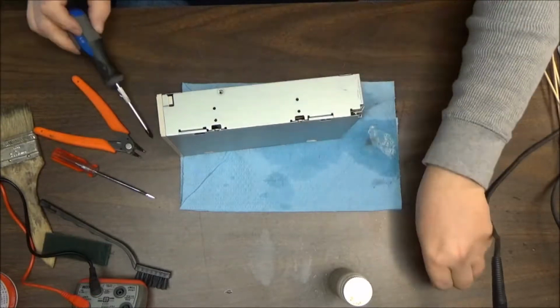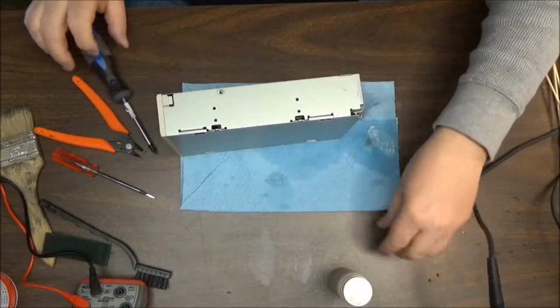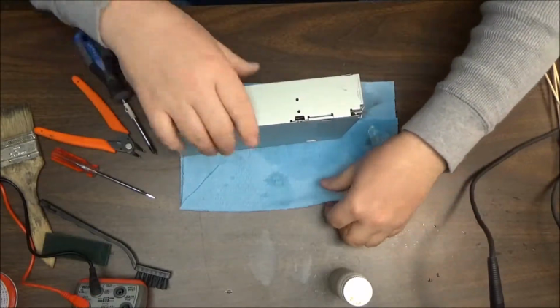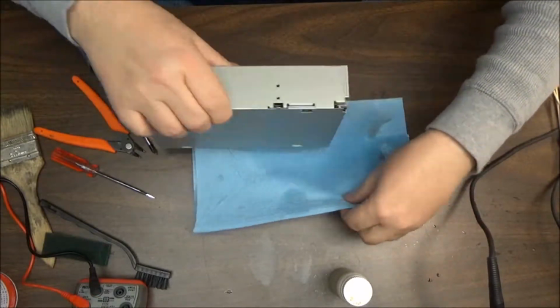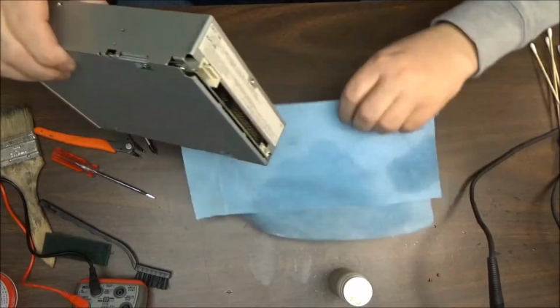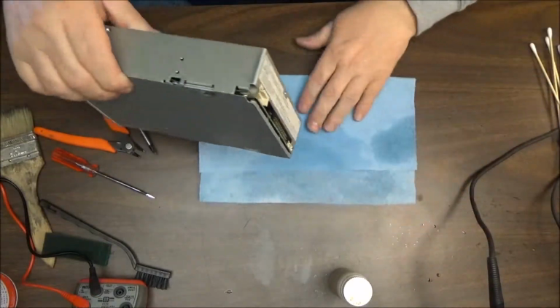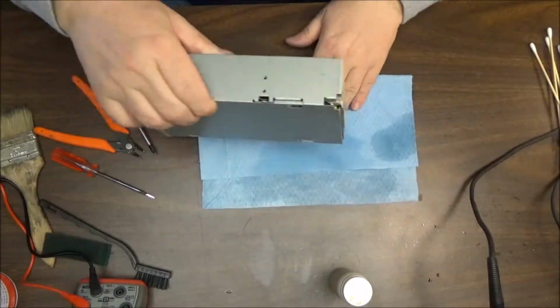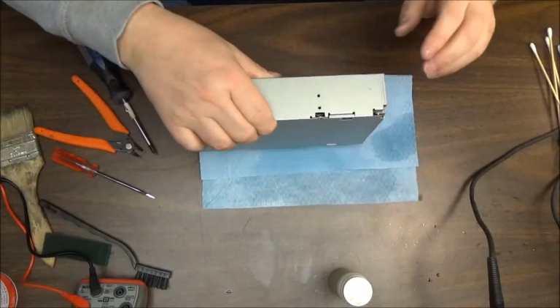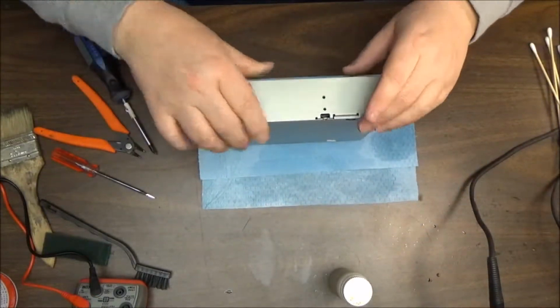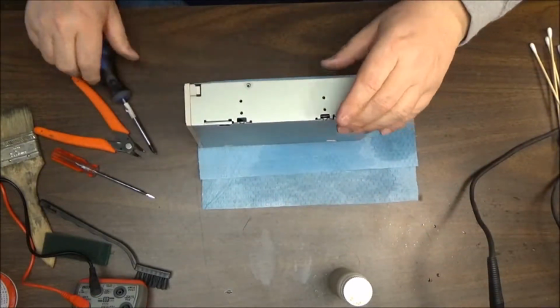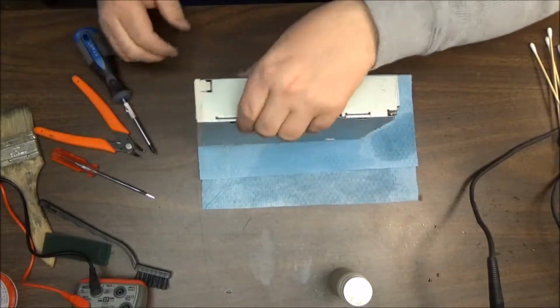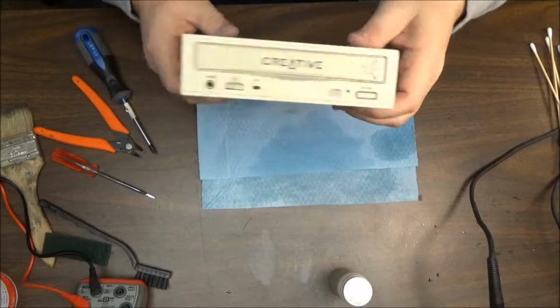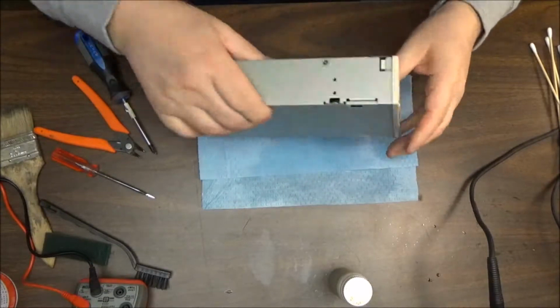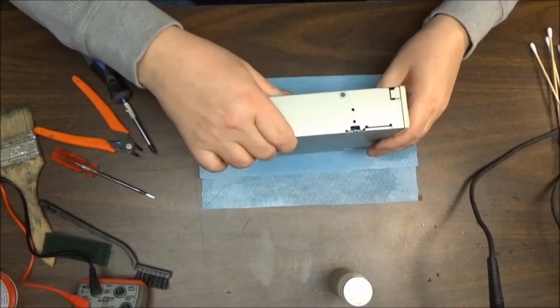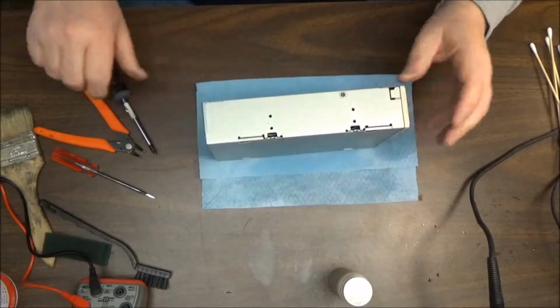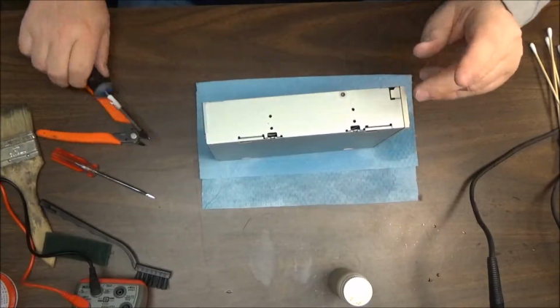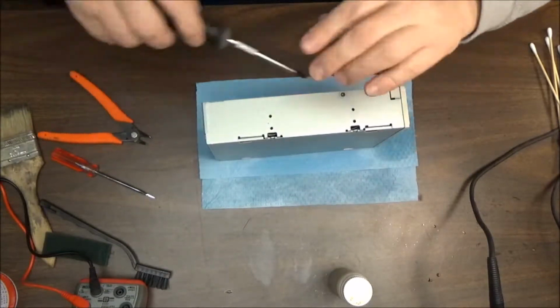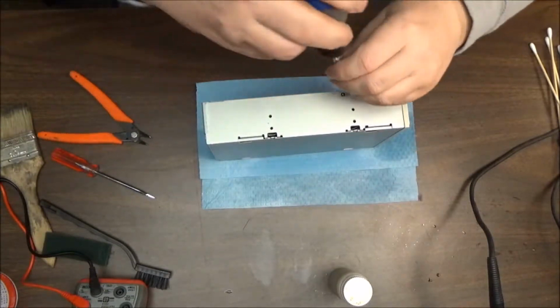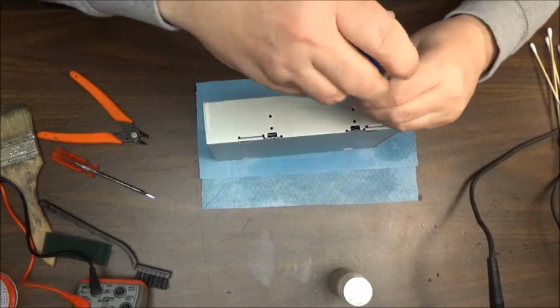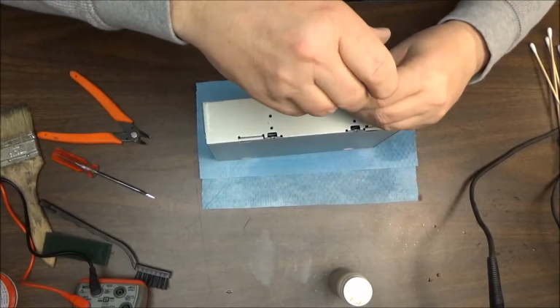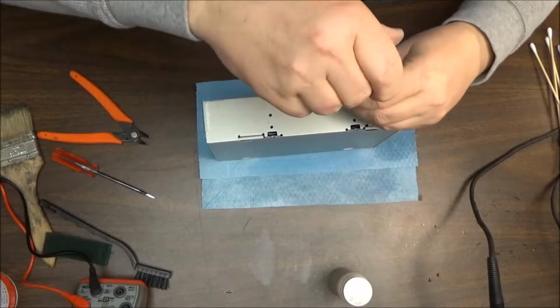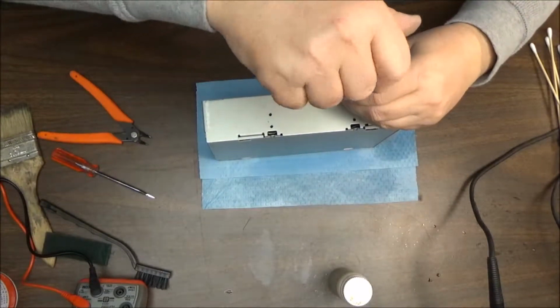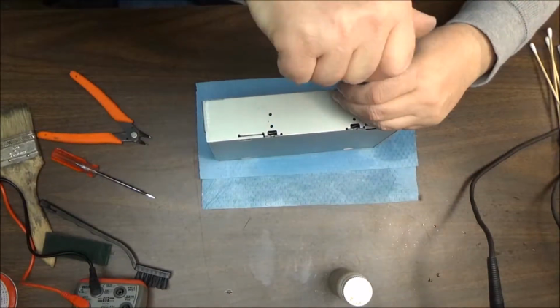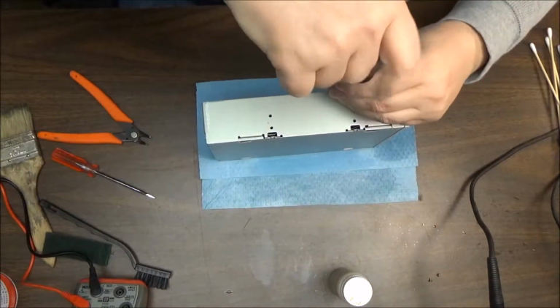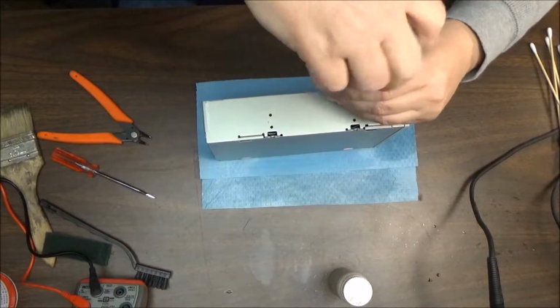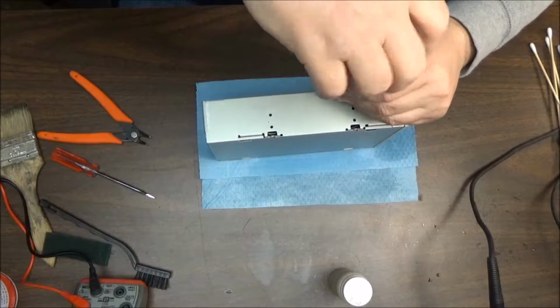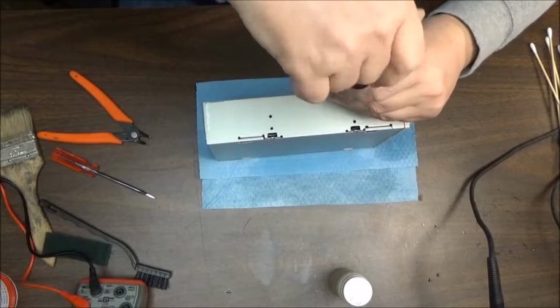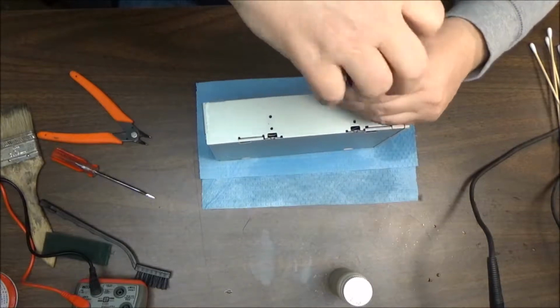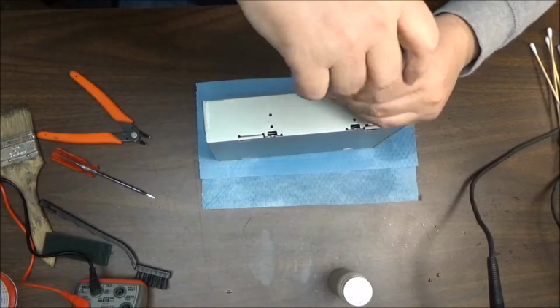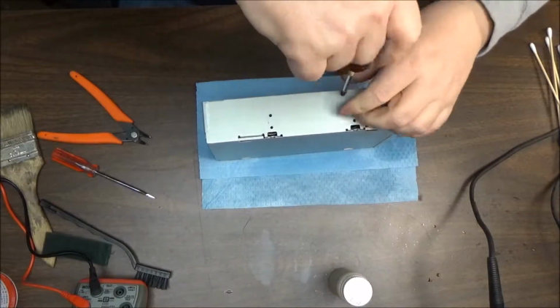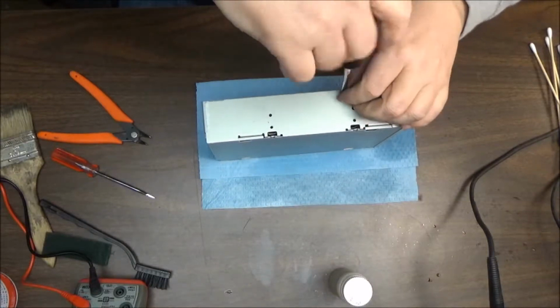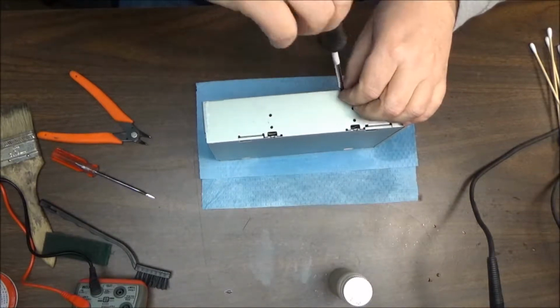Hopefully this won't take as long as the floppy drive — the front drive took a little longer than I would have liked. But sometimes it just happens when you're trying to clean stuff up. Let's see what we've got here.